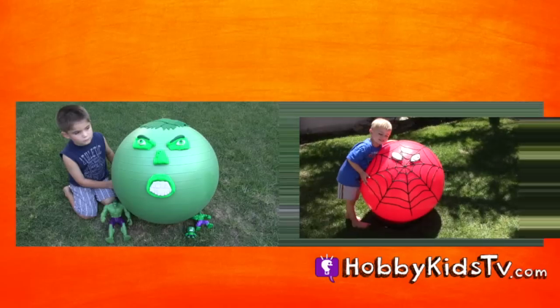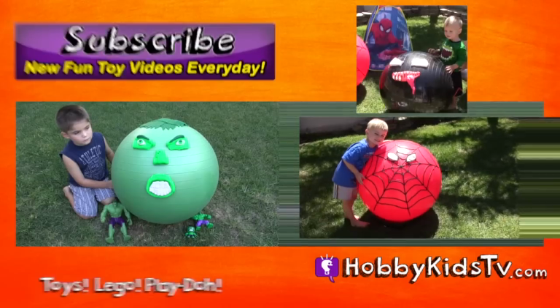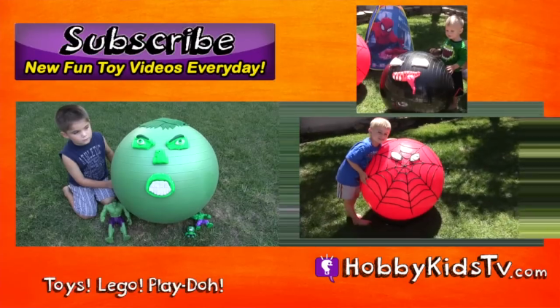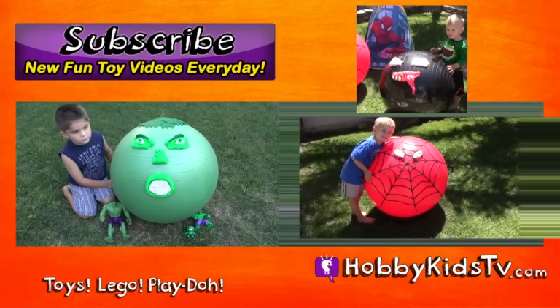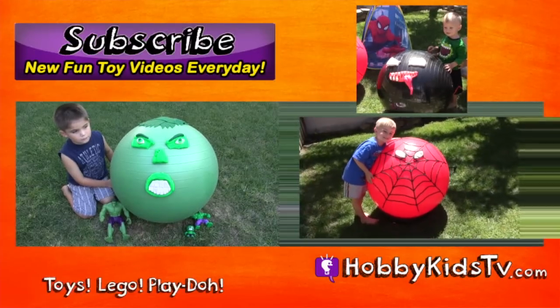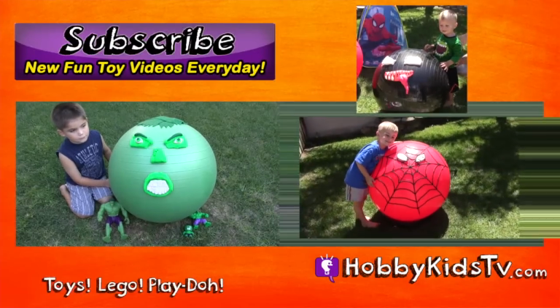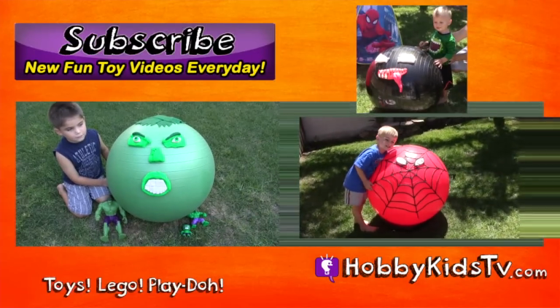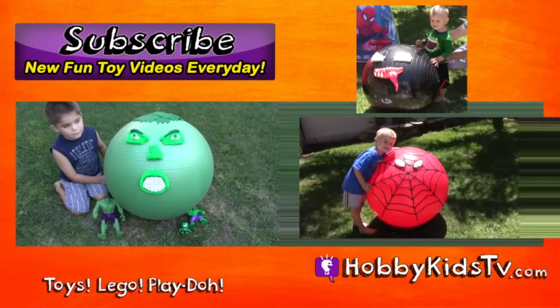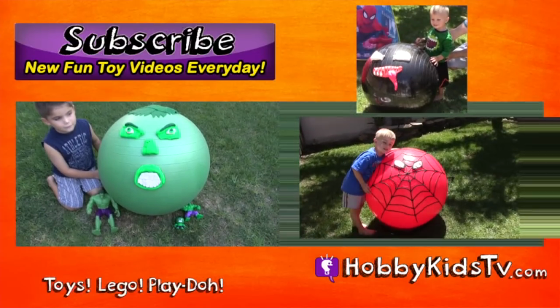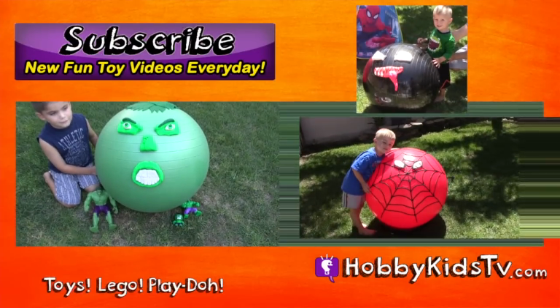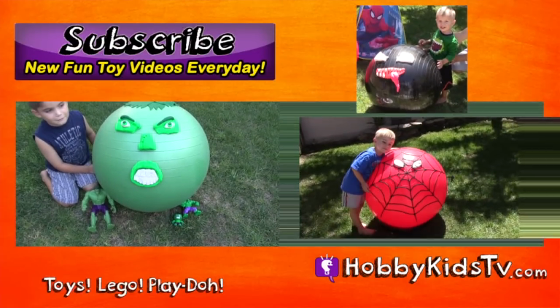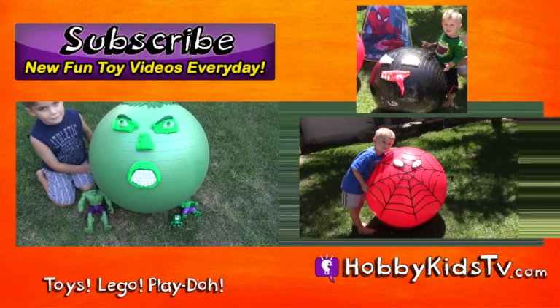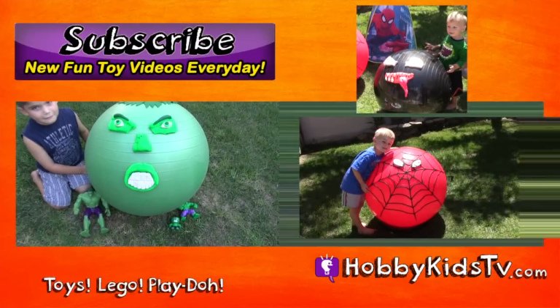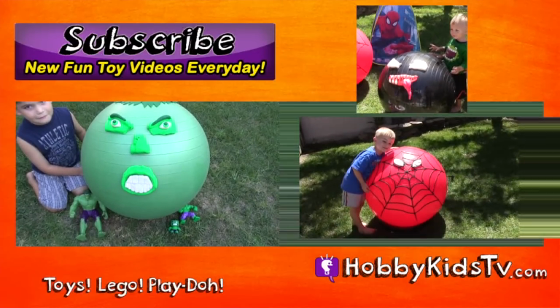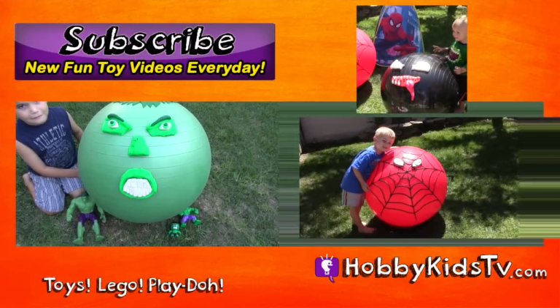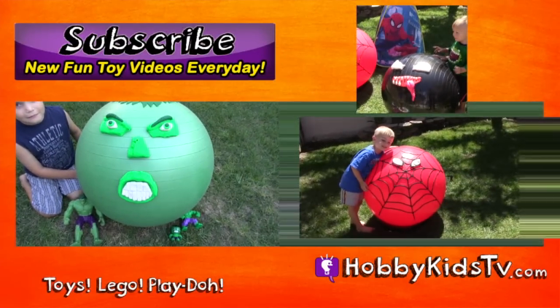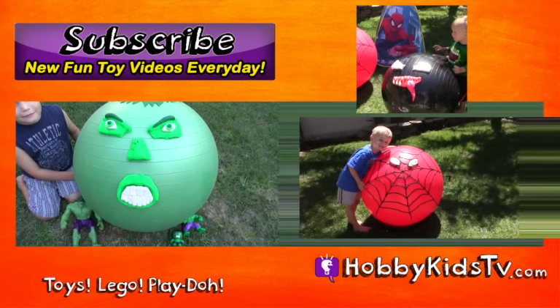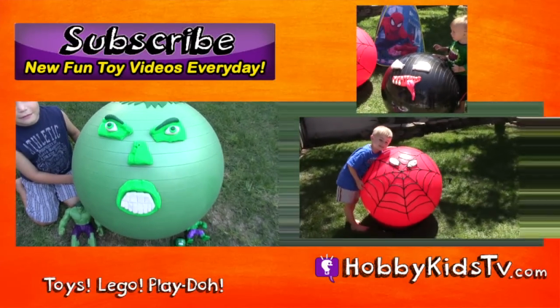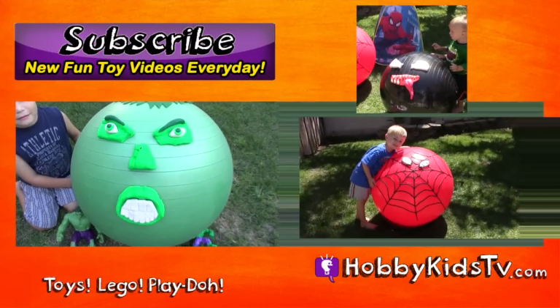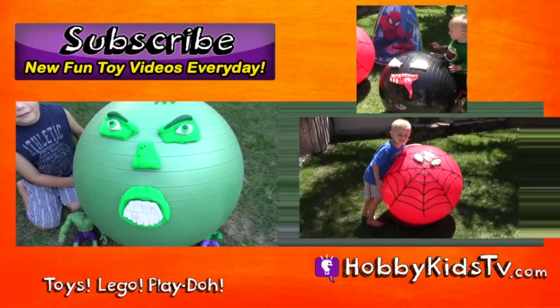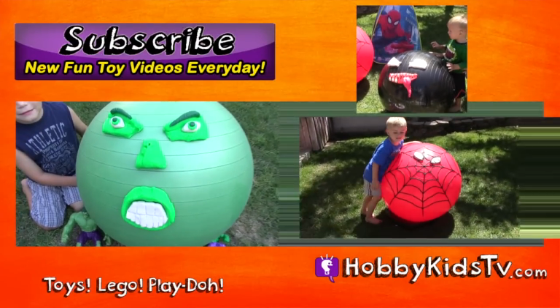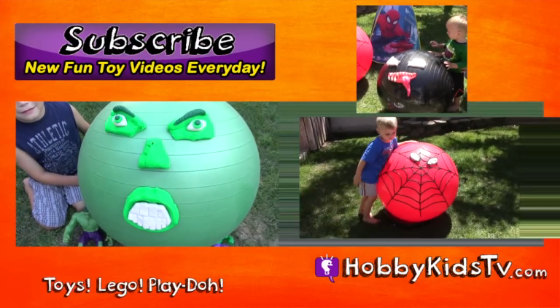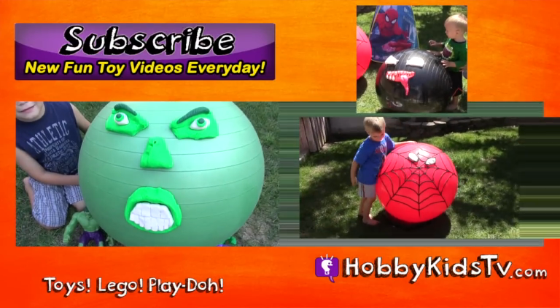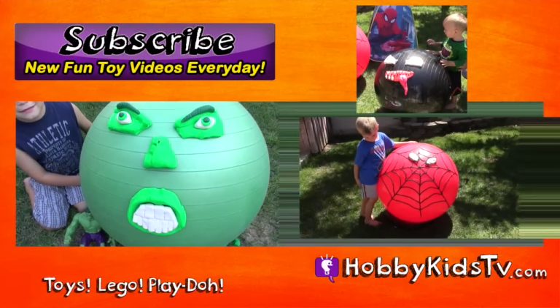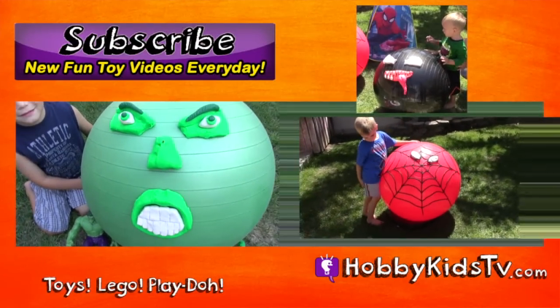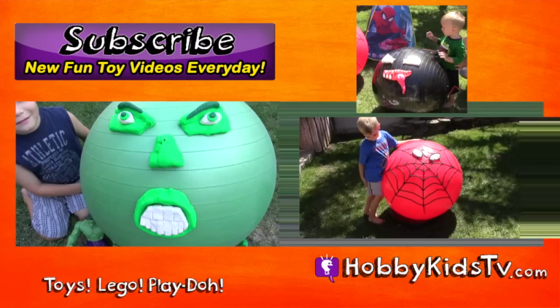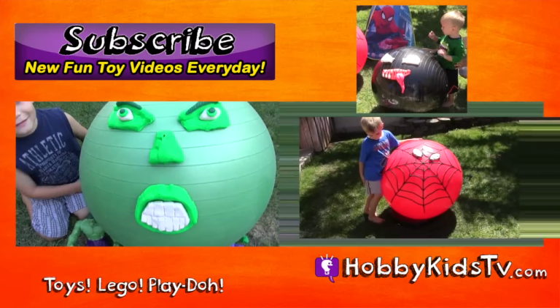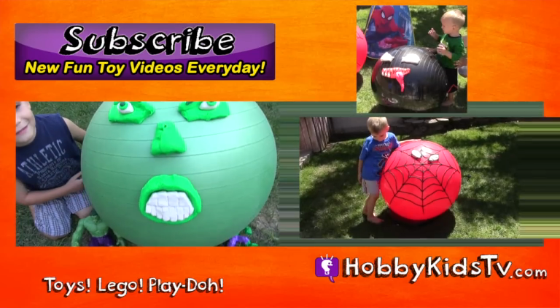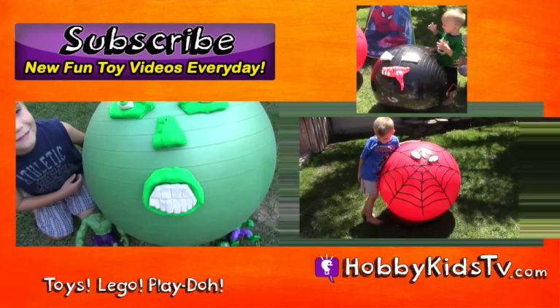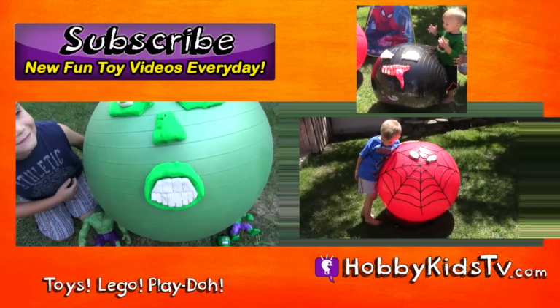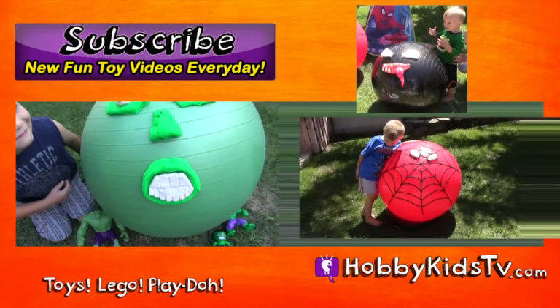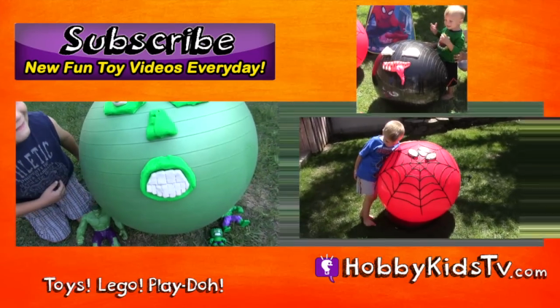This super cool idea was created by Hobby Kids TV. Check out all of our other super fun giant head creations. We'll see you next week!